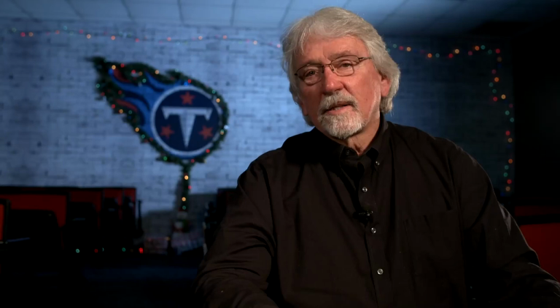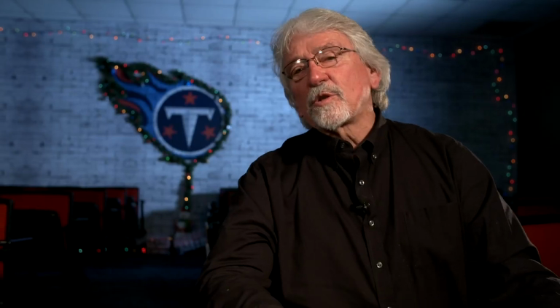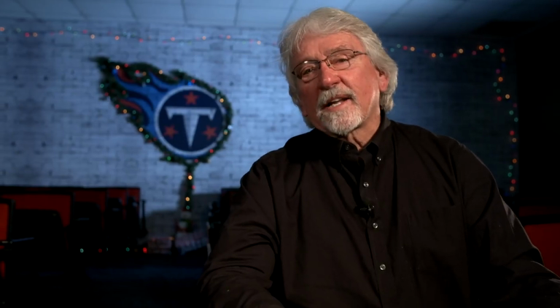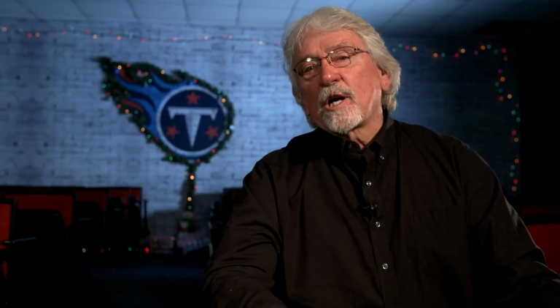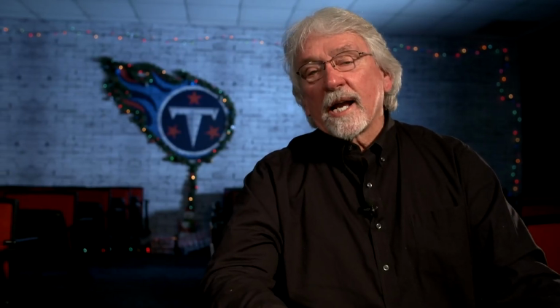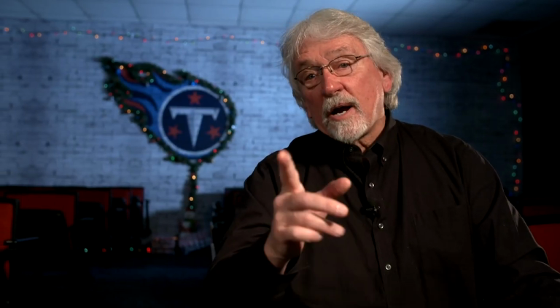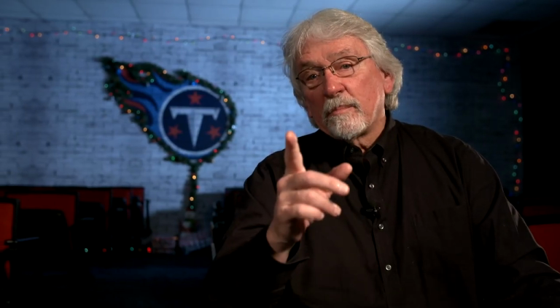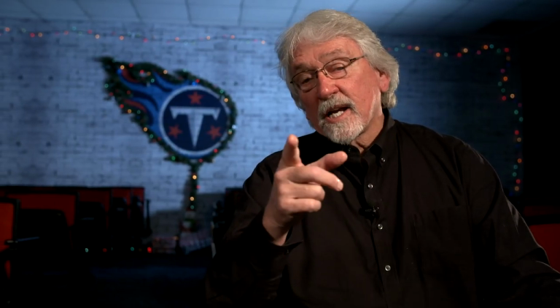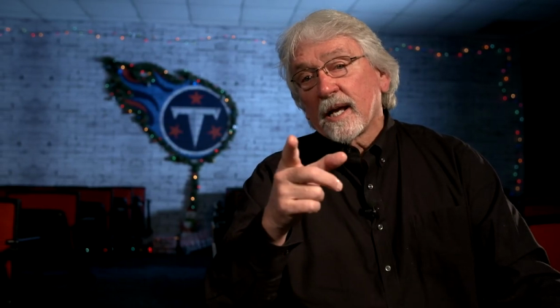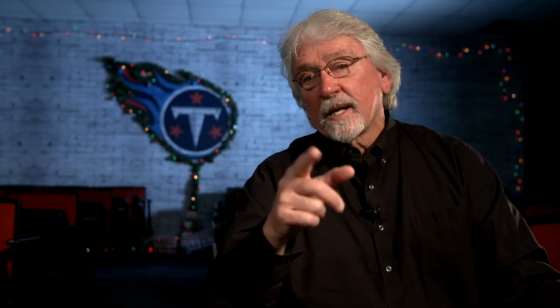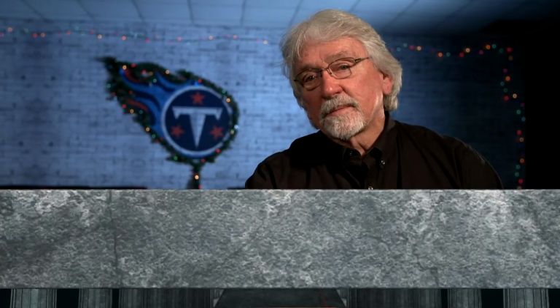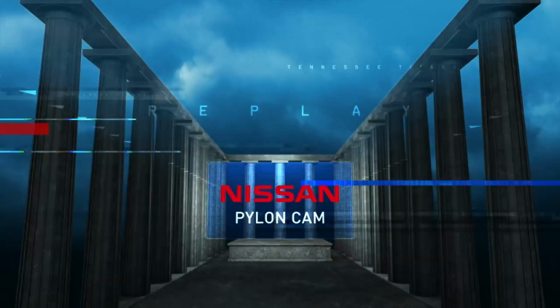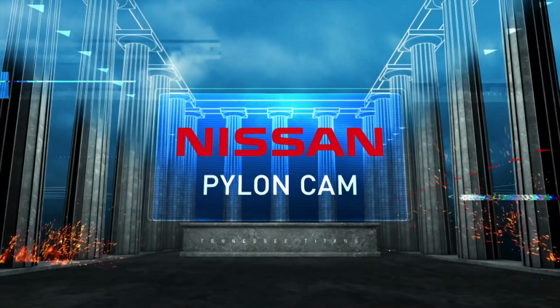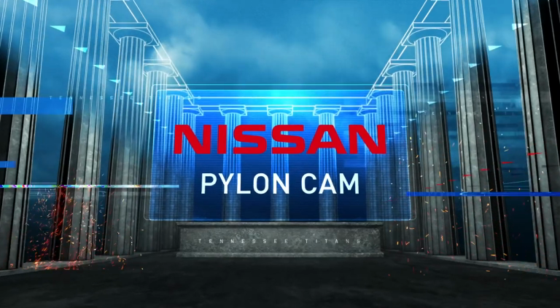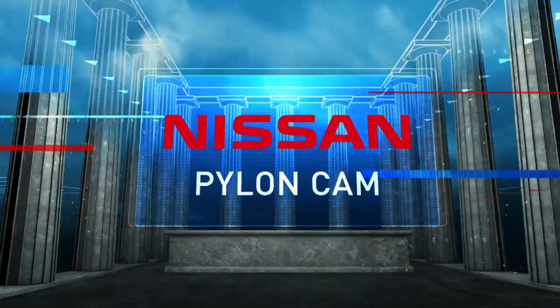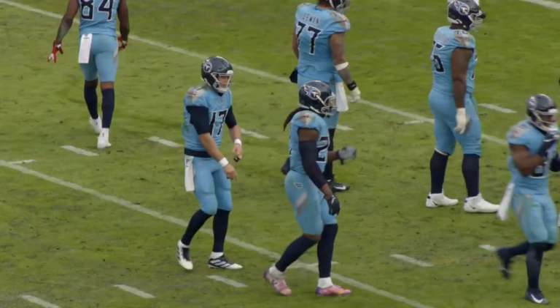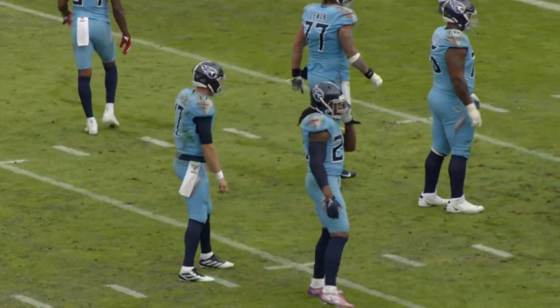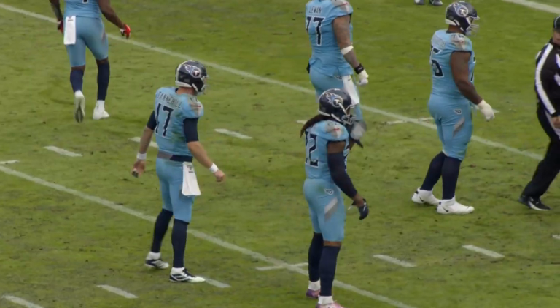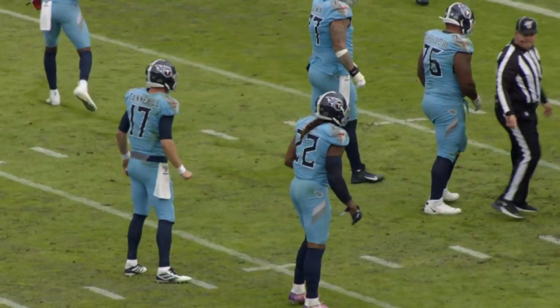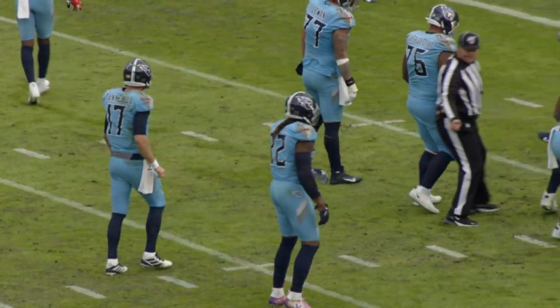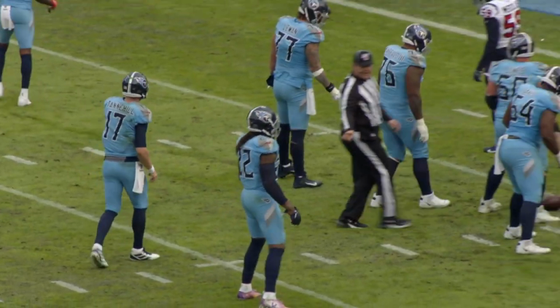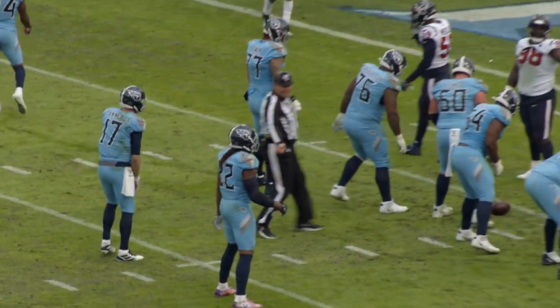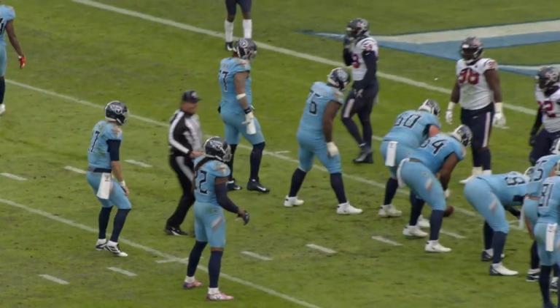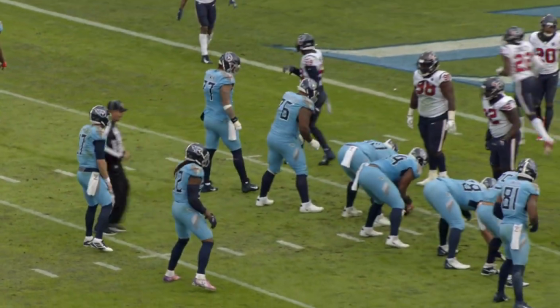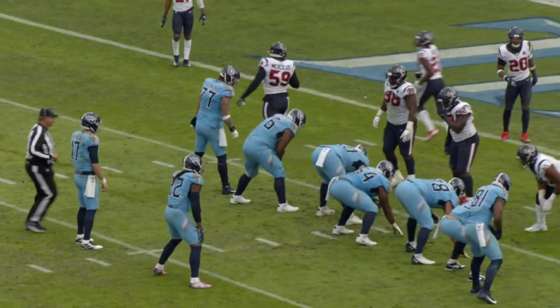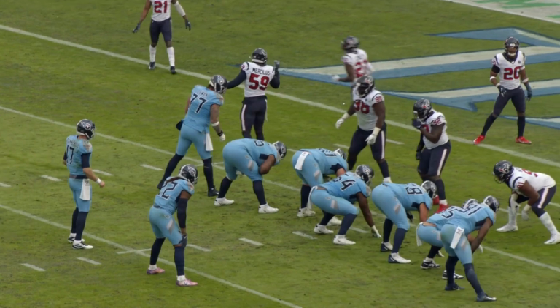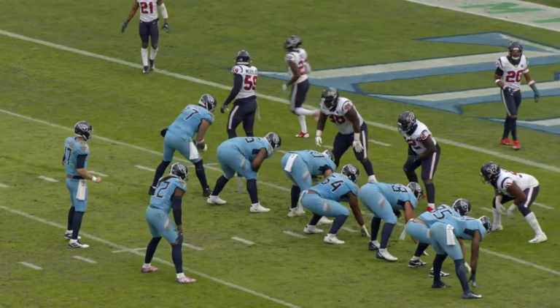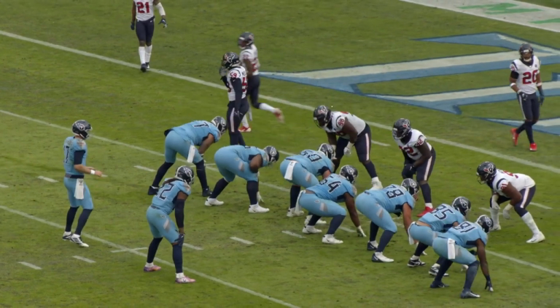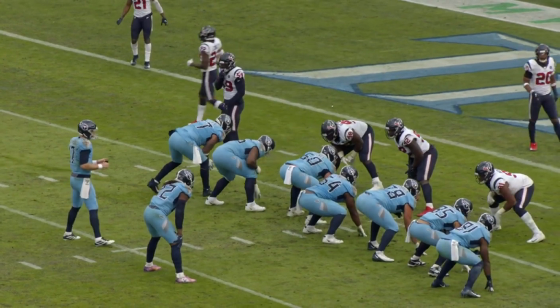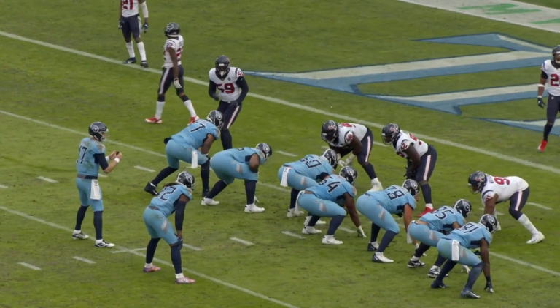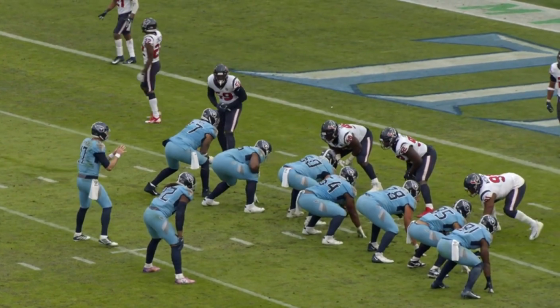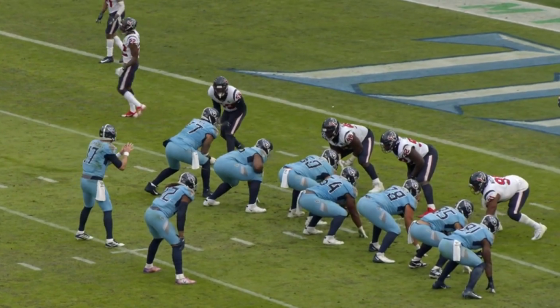This is Coach Mack. This is the Goal Line powered by Nissan Pylon Cam. It's first and seven. Ball is on the plus seven yard line. It's 13:54 in the fourth quarter. Score is Houston 14, Titans 7.